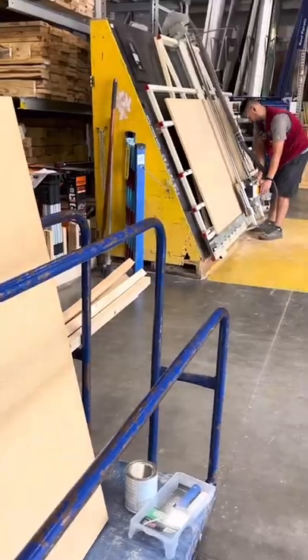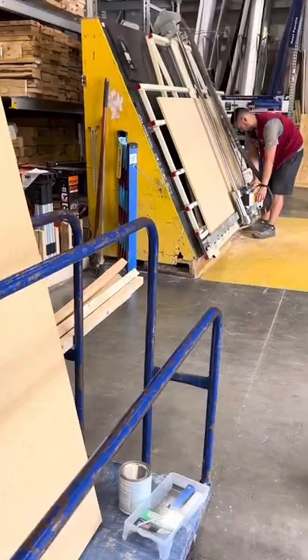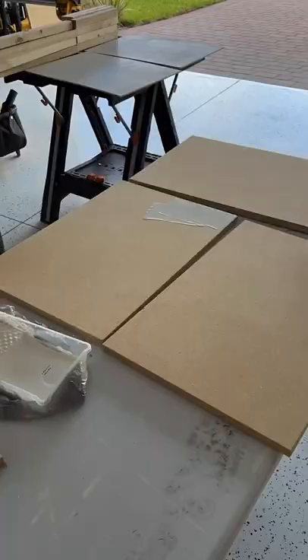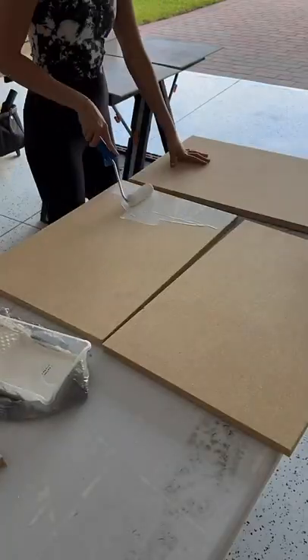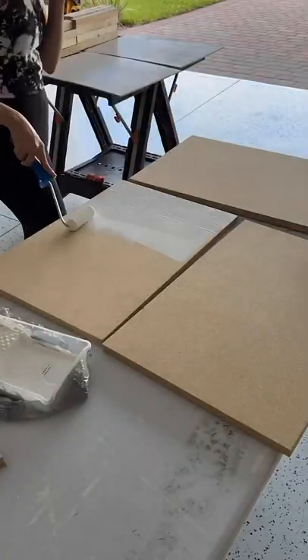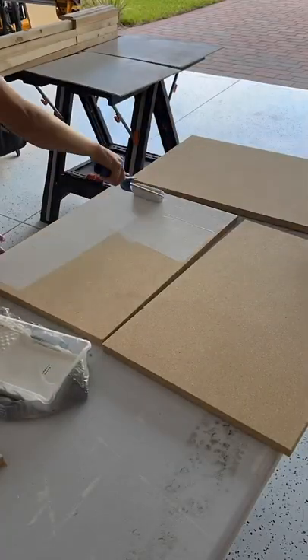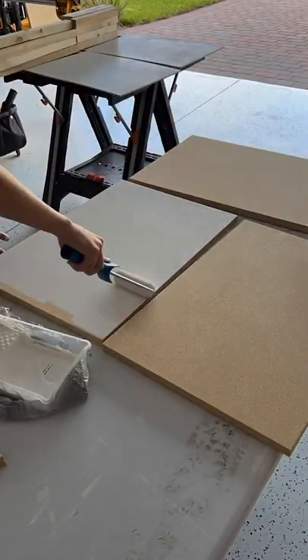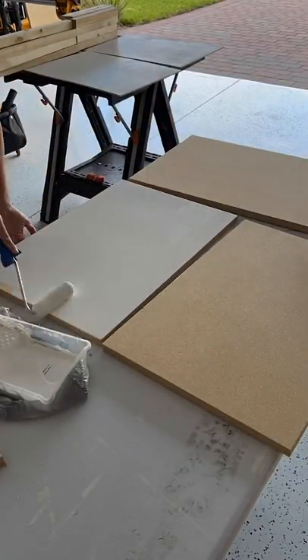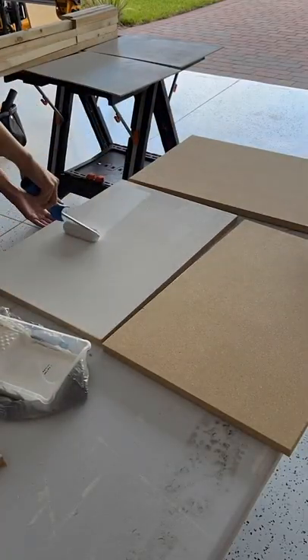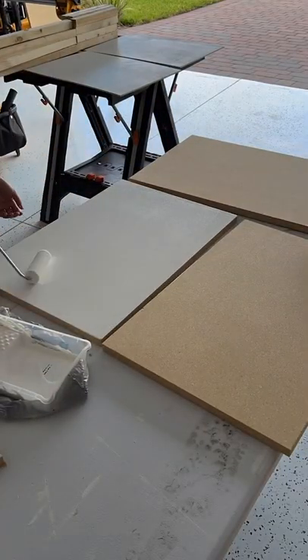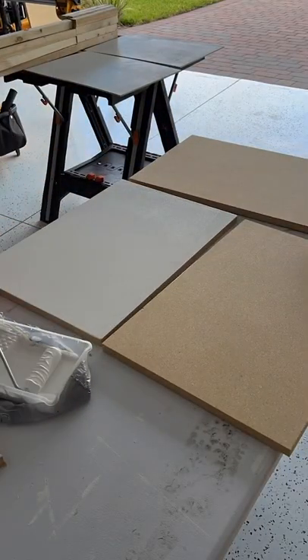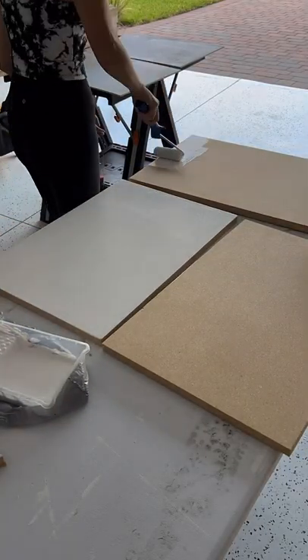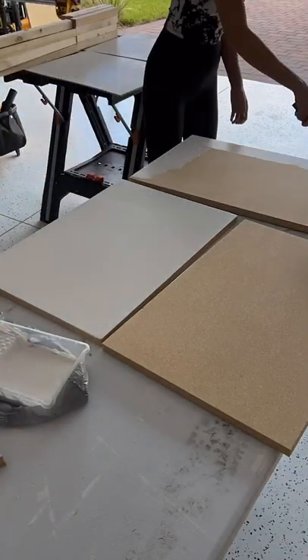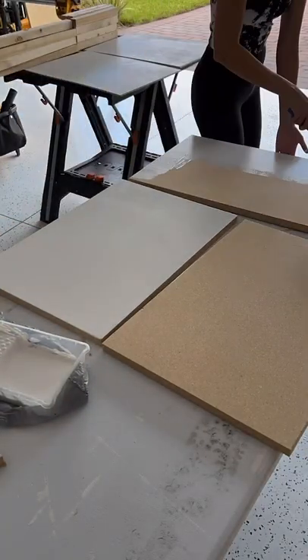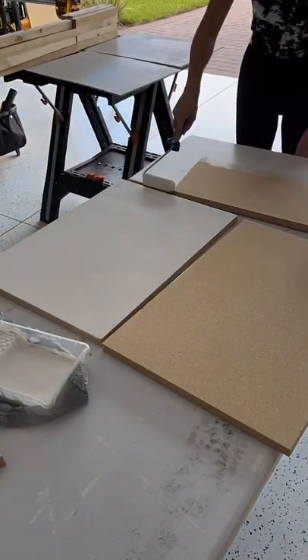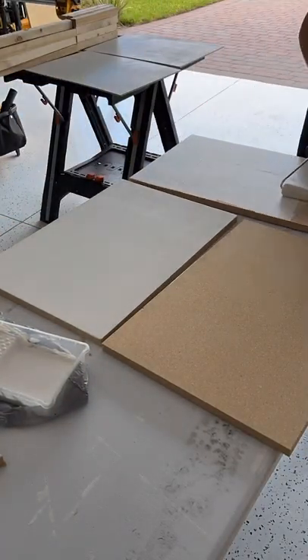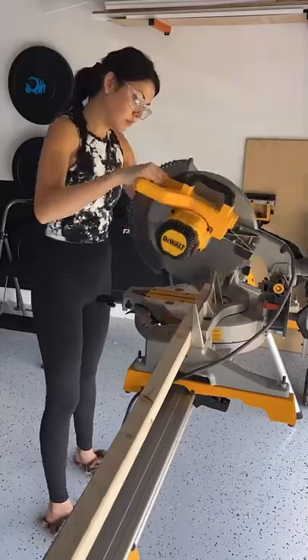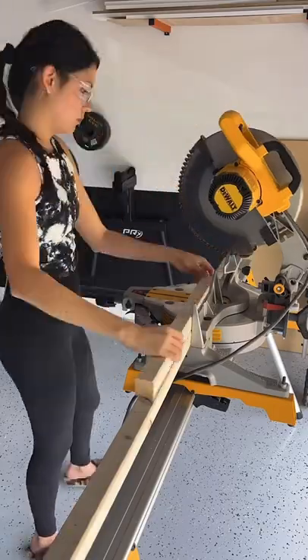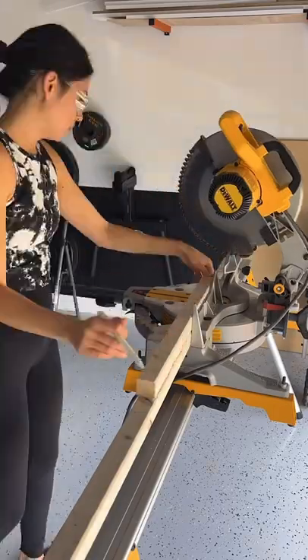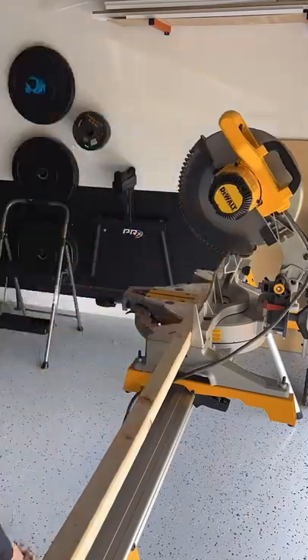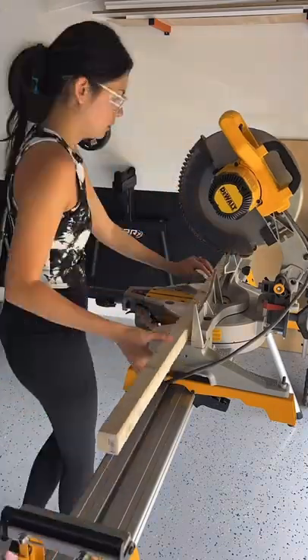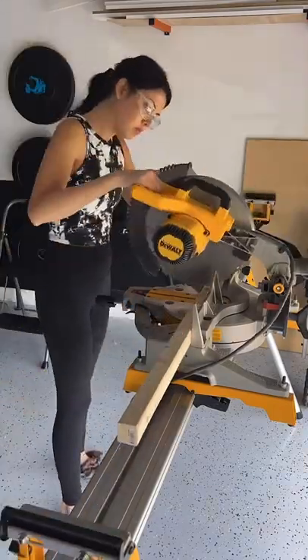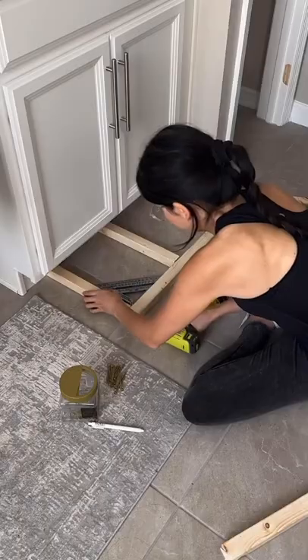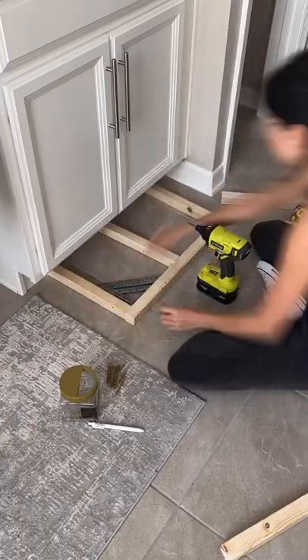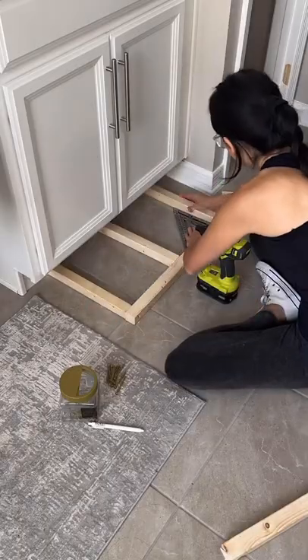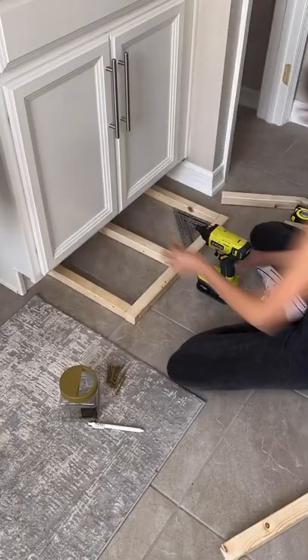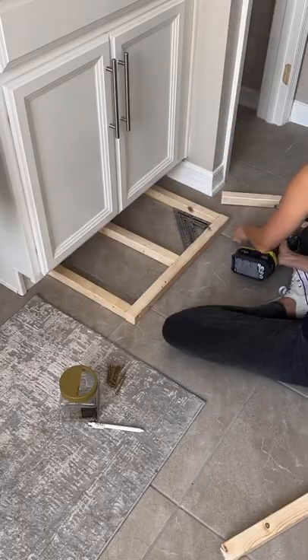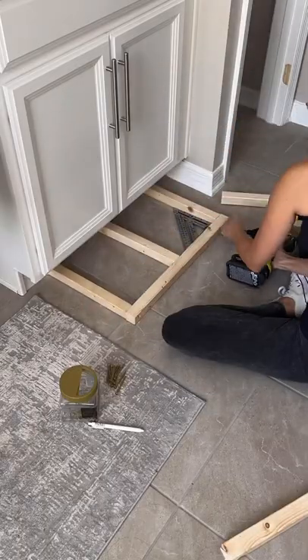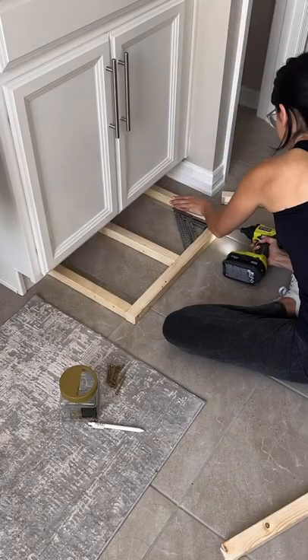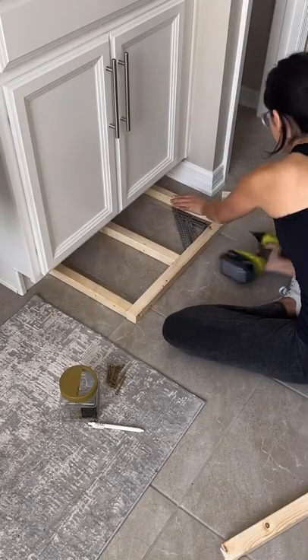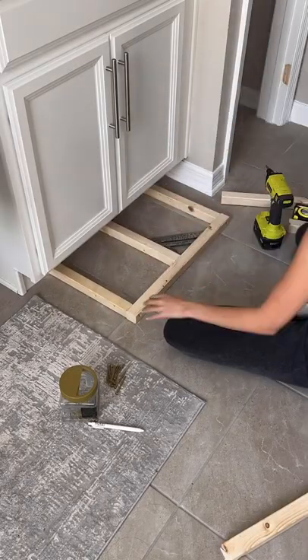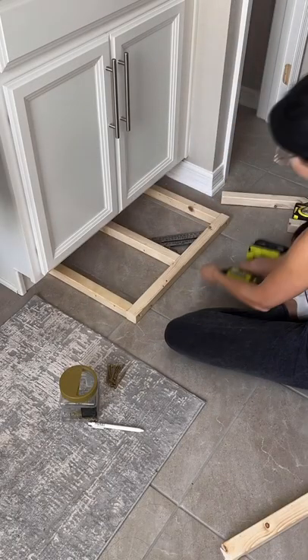I had them cut sheets of particle board, which I'm using as the shelf tops, and then I painted those white. I did have to use my saw to cut the 2x2 lumber, which is what the frame of the shelf will be made out of — and the boards were like $4 each.